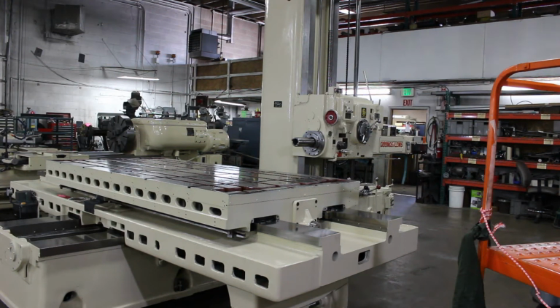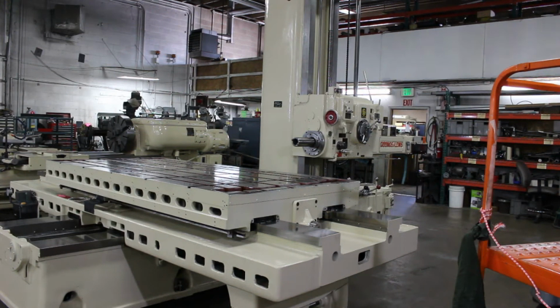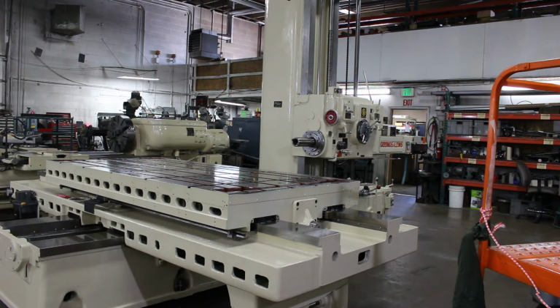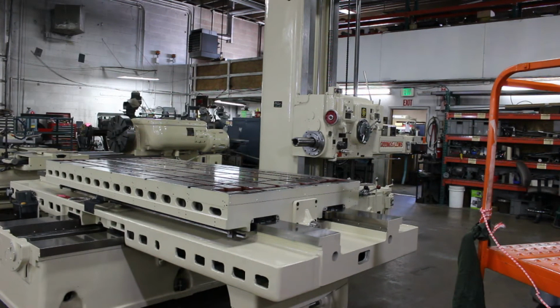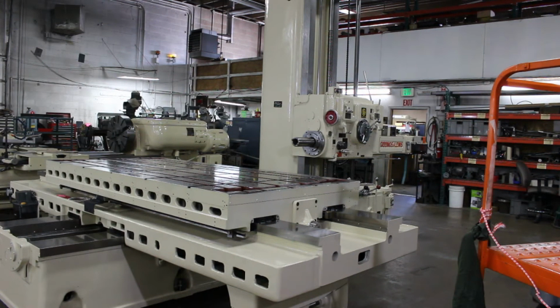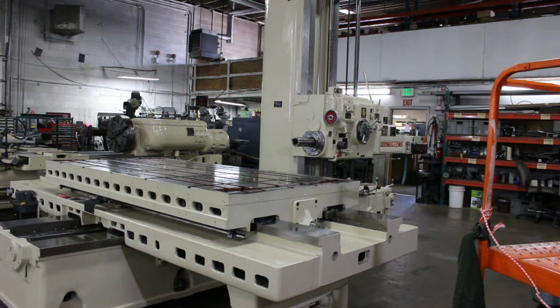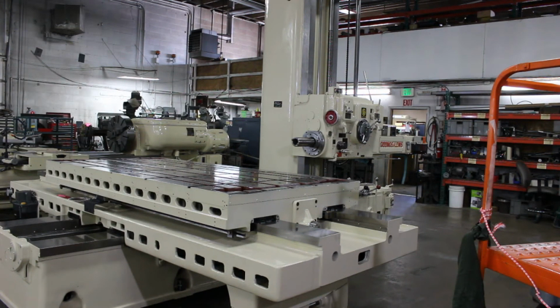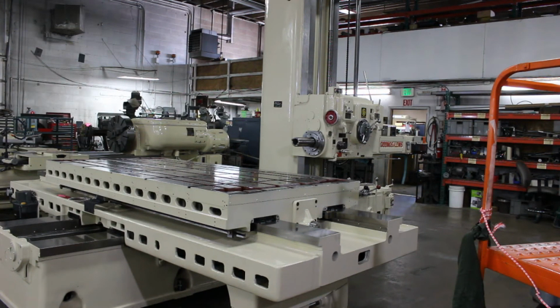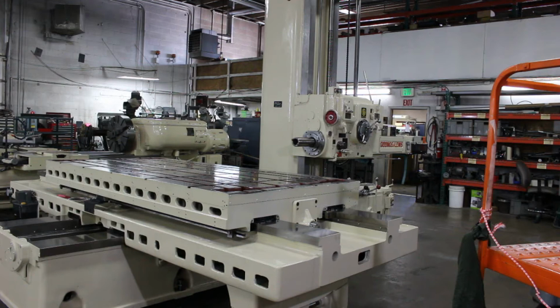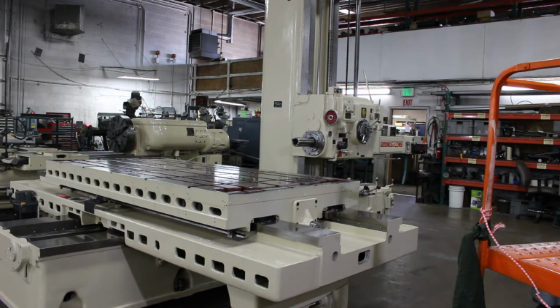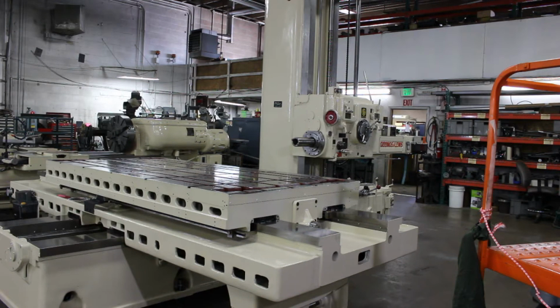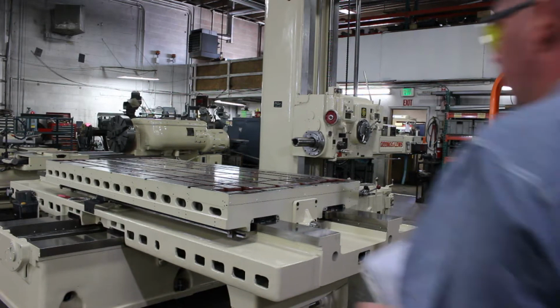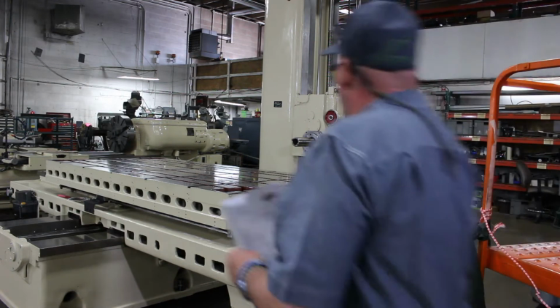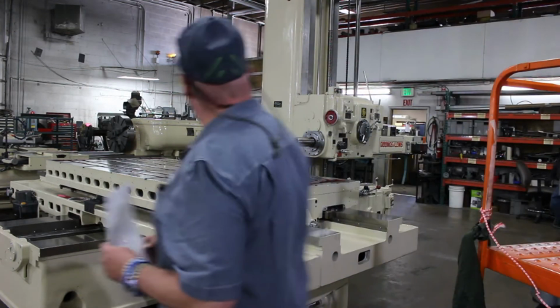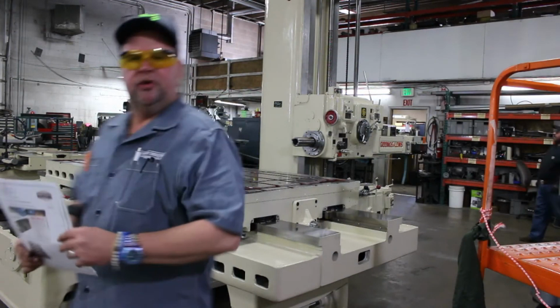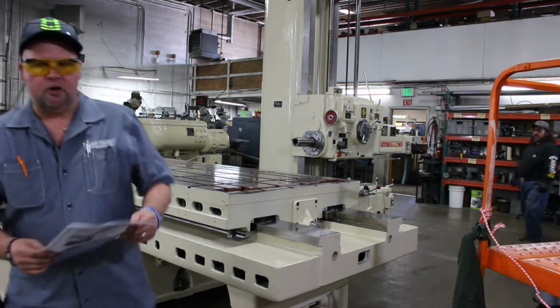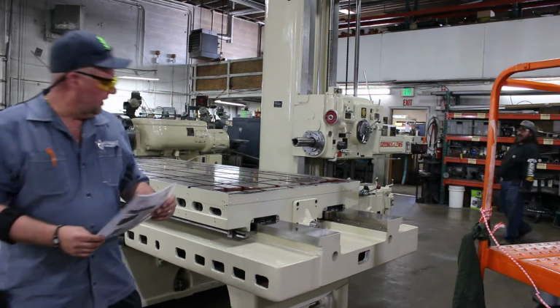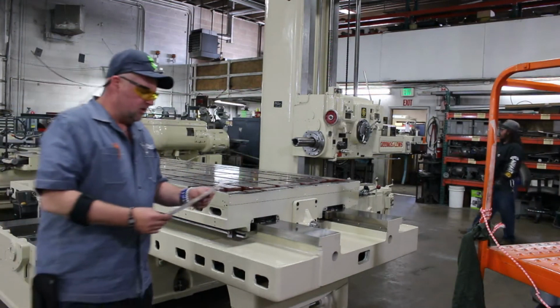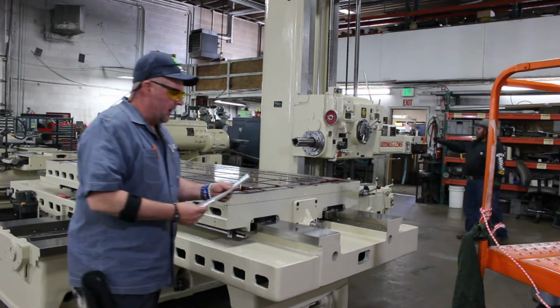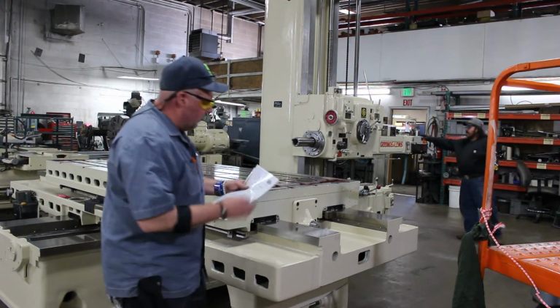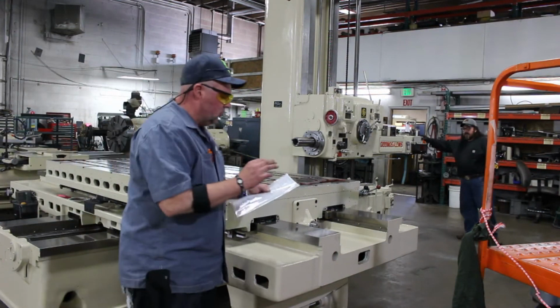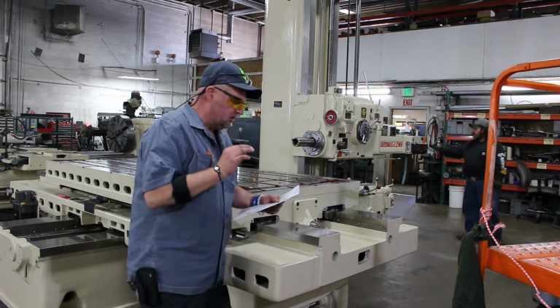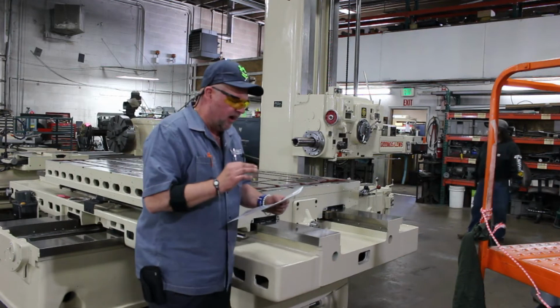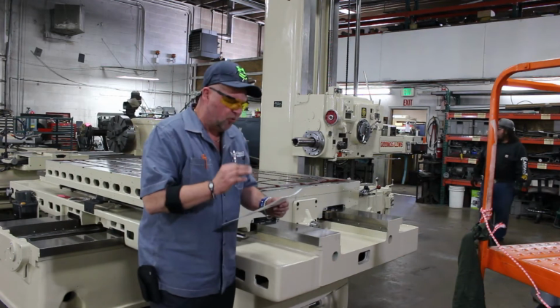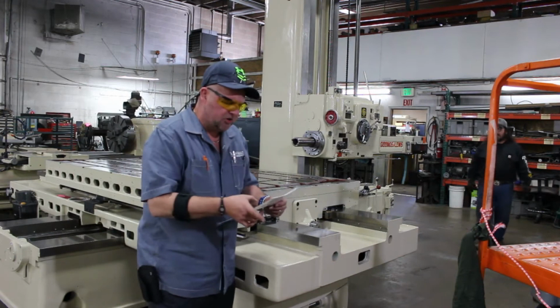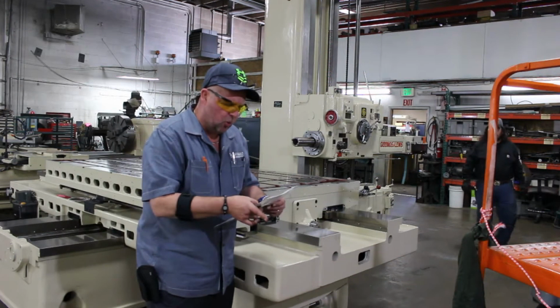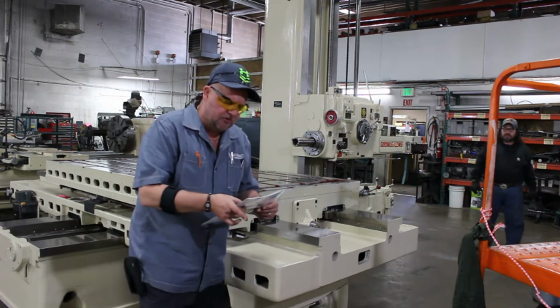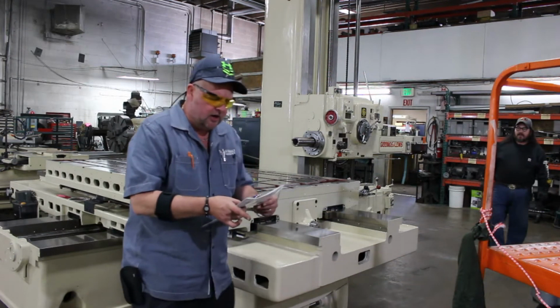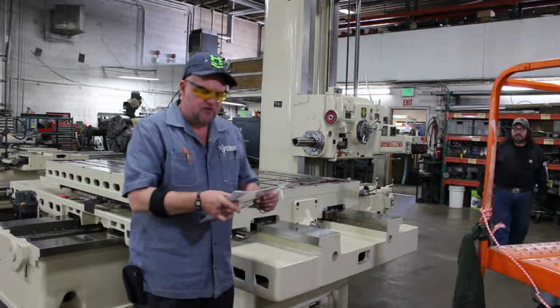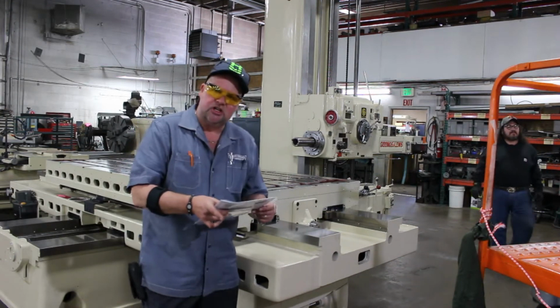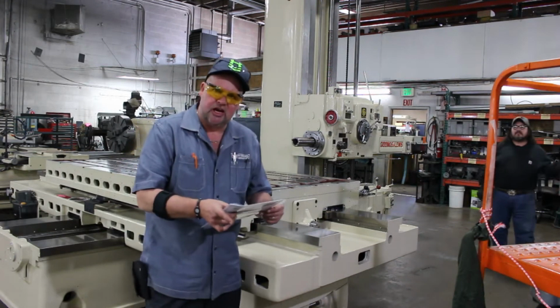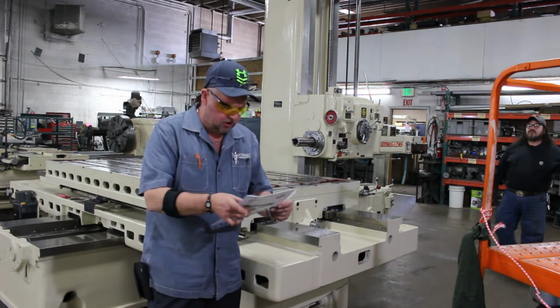Hi, this is Bill at Machinery Consultants out here in Salt Lake City, Utah. We'd like to thank you for your time to preview. We're going to move this video along quickly. This is a 65D4T, so you're on serial number 150-560-64.